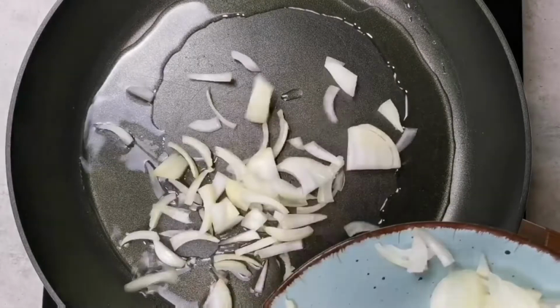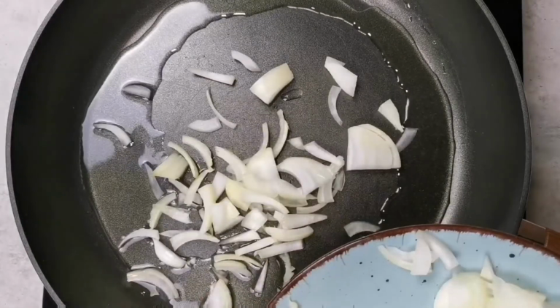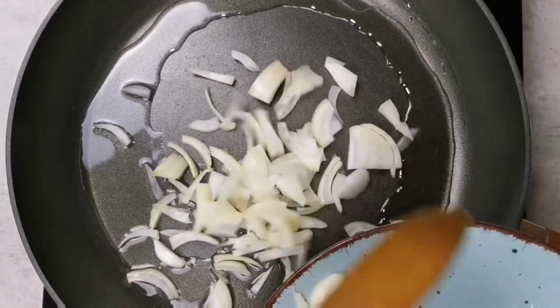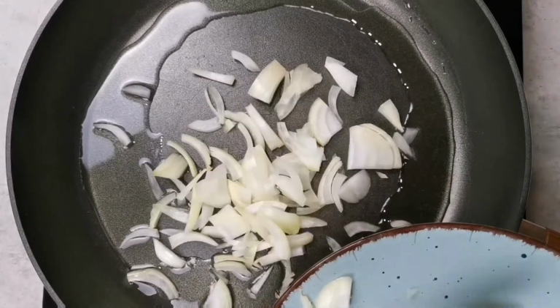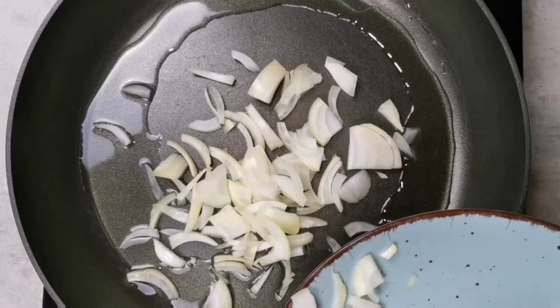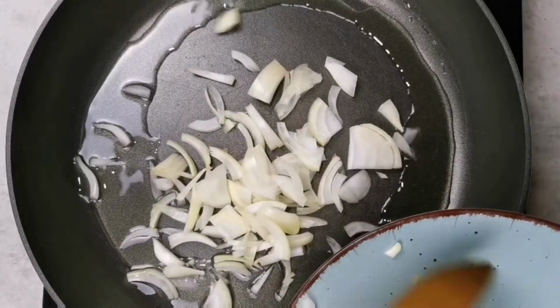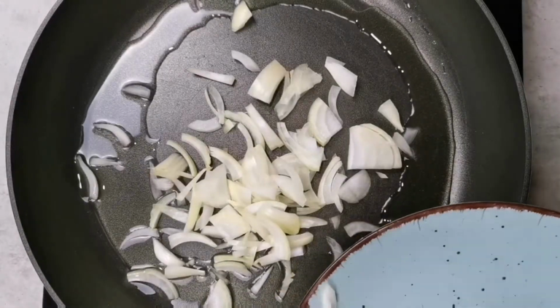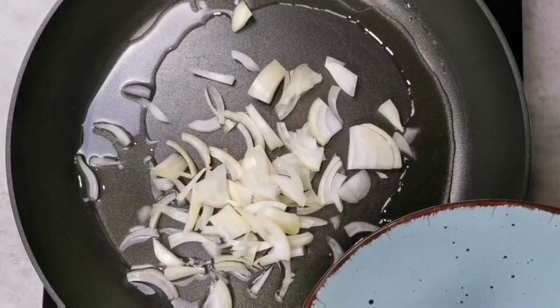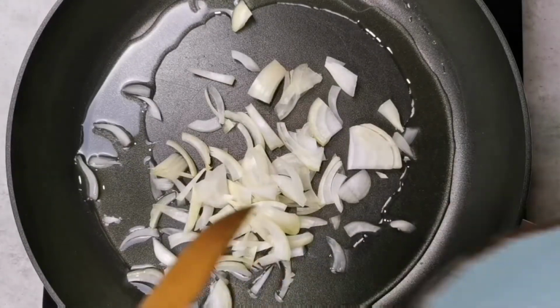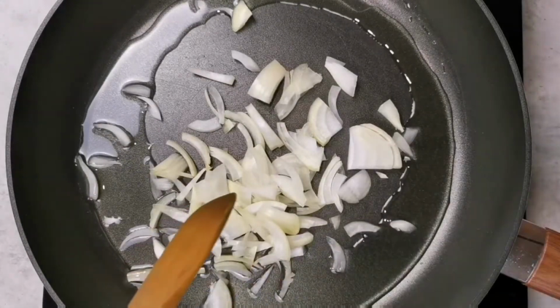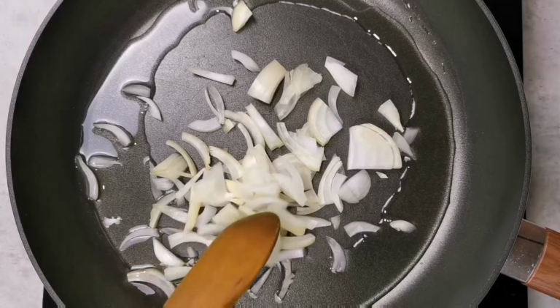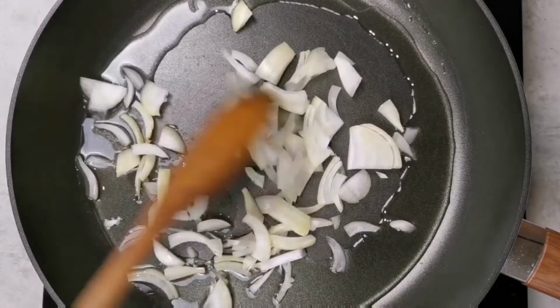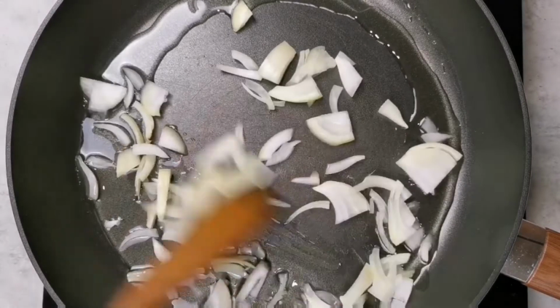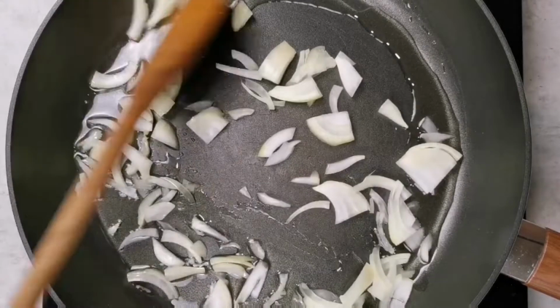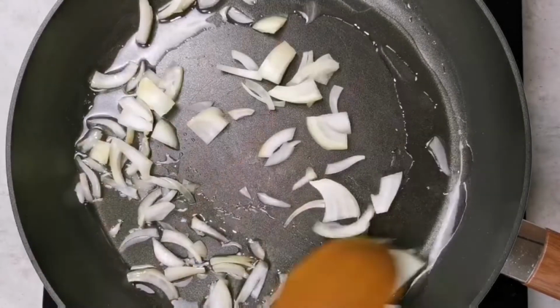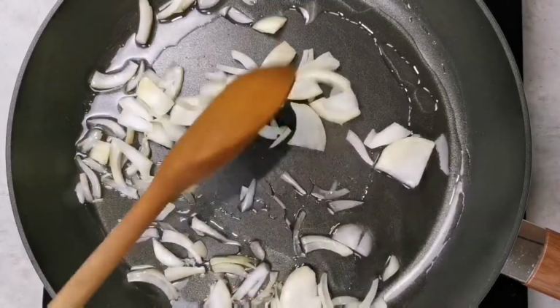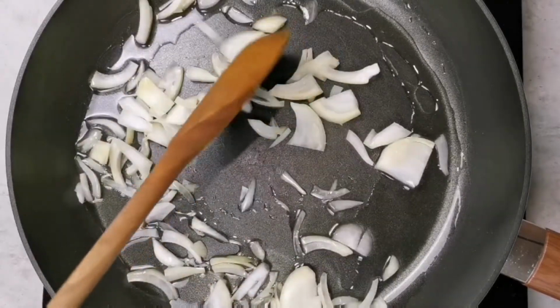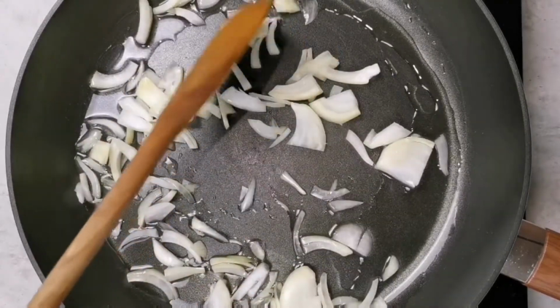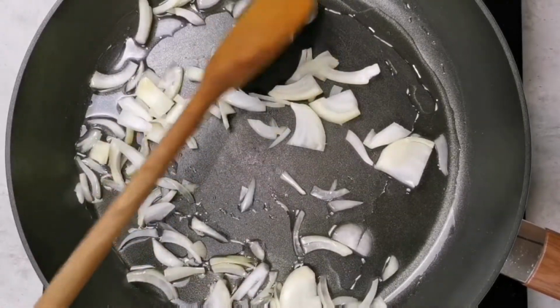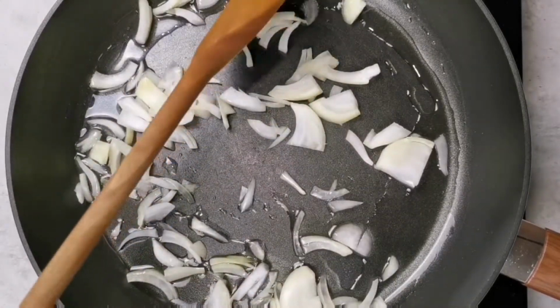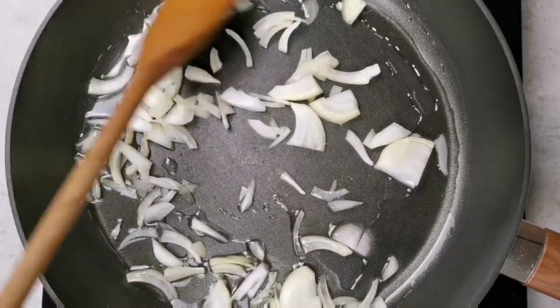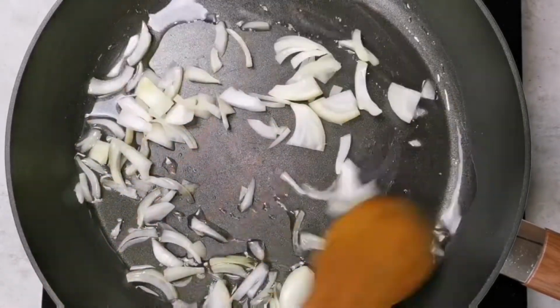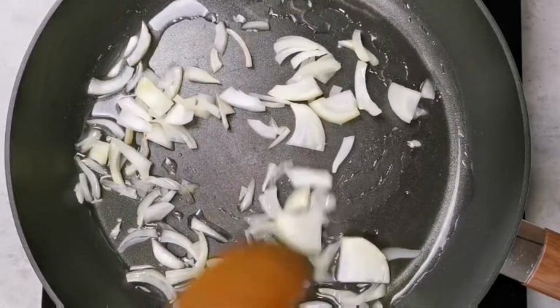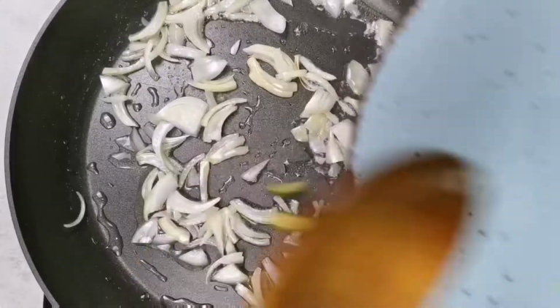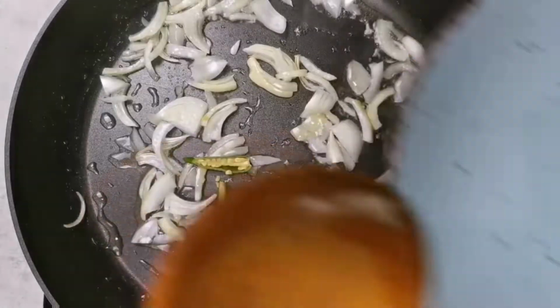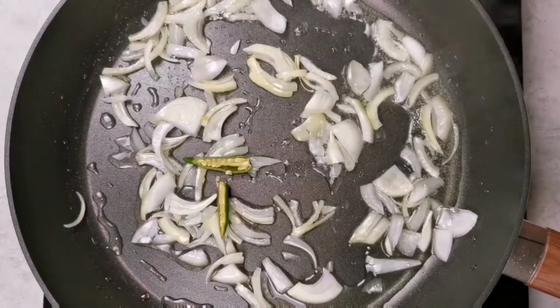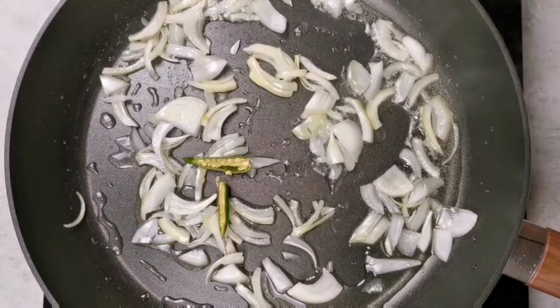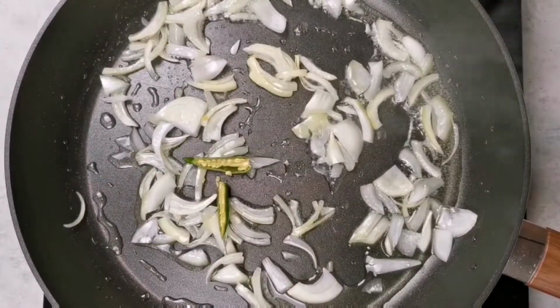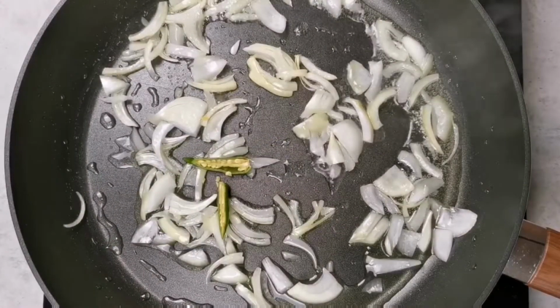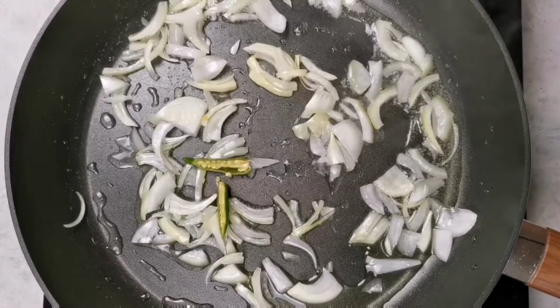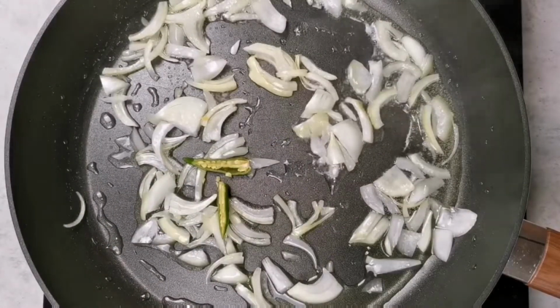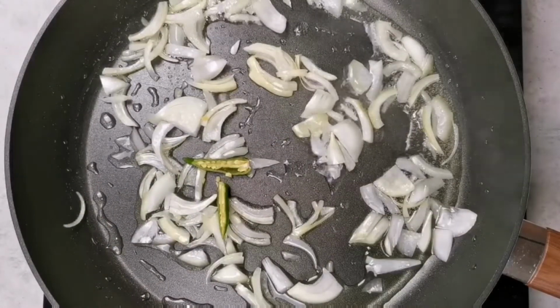I'll add in one sliced onion and sauté this for about a minute until the onion is nice and translucent.